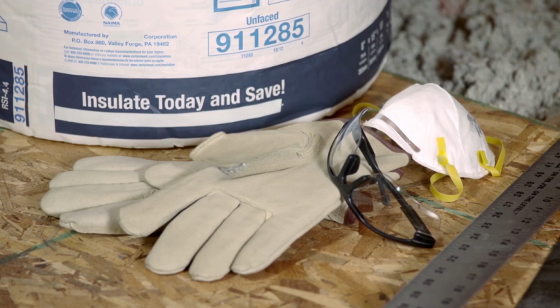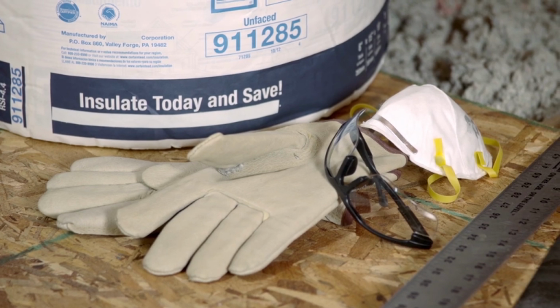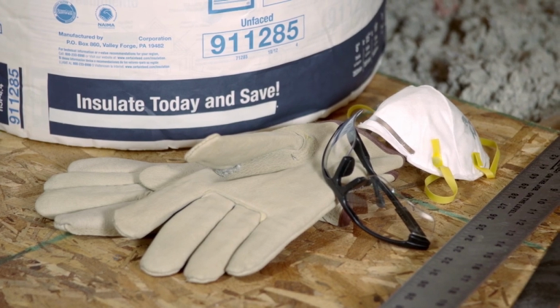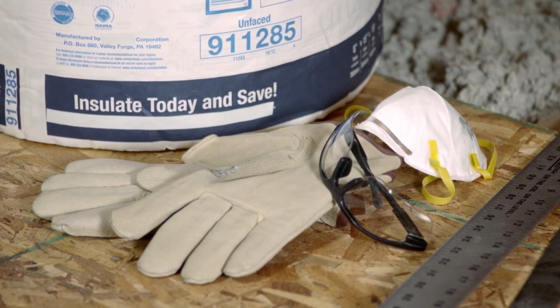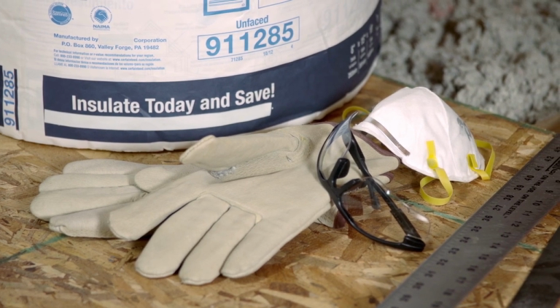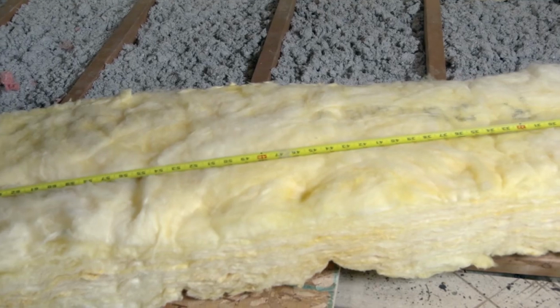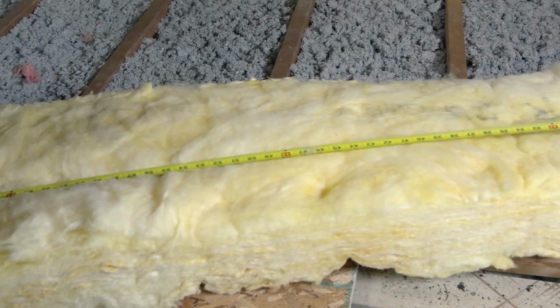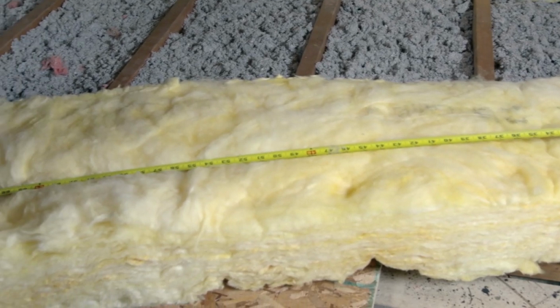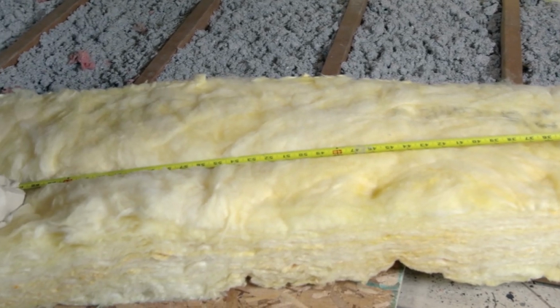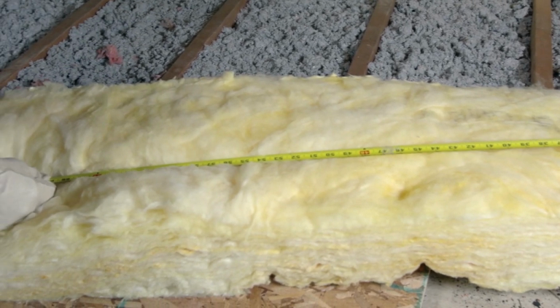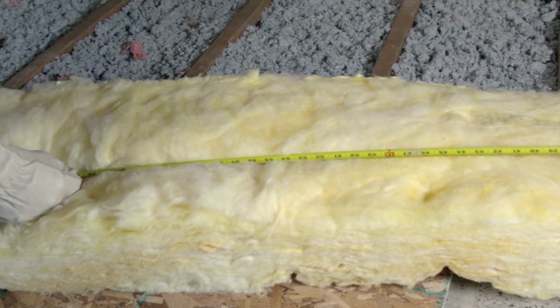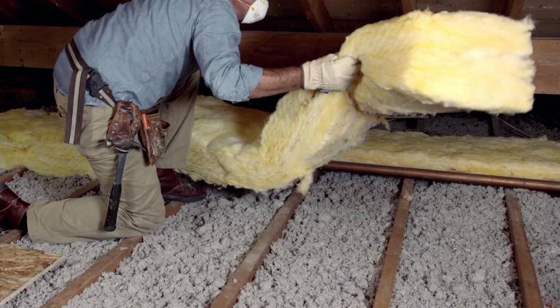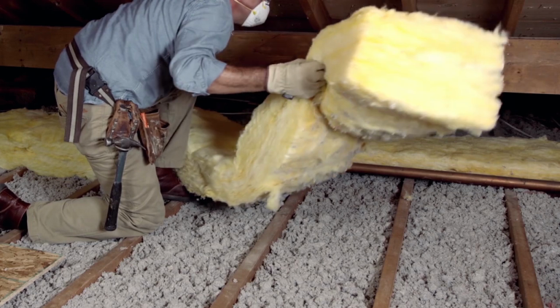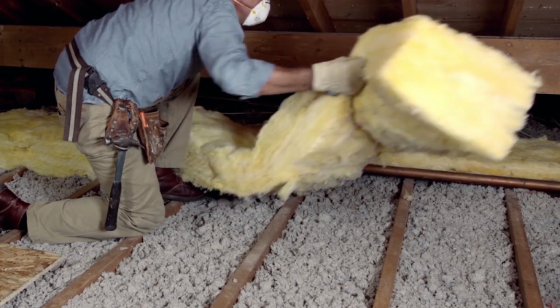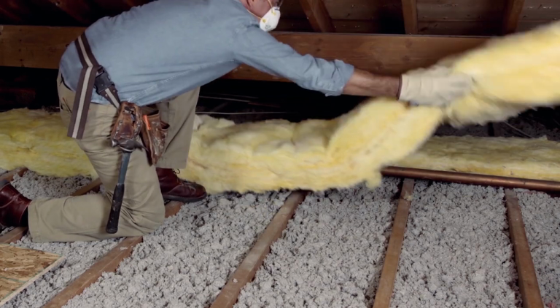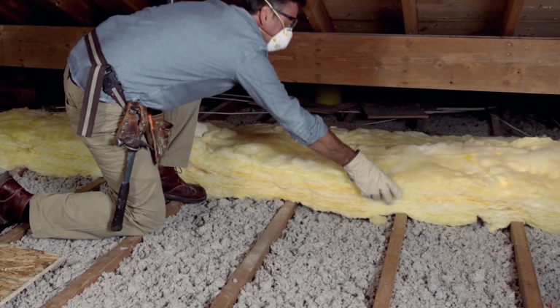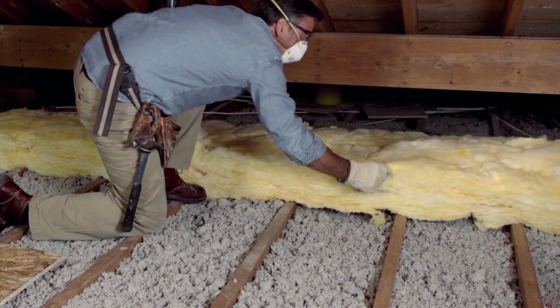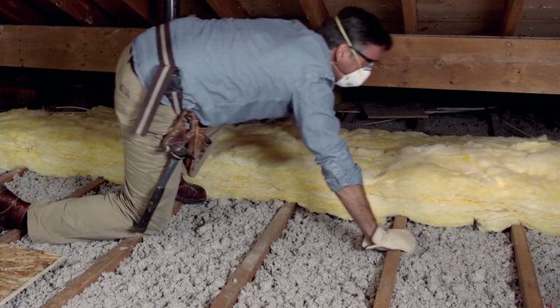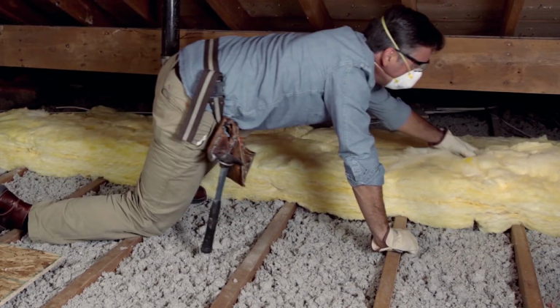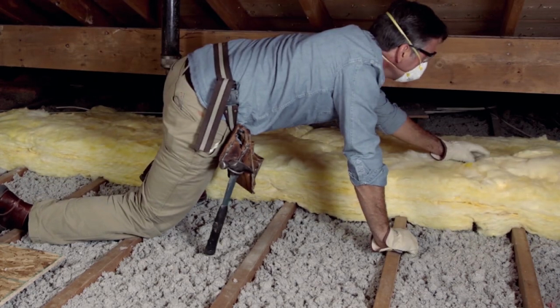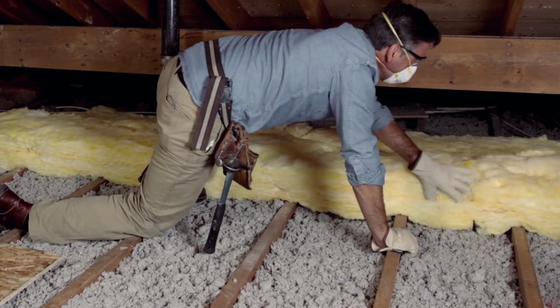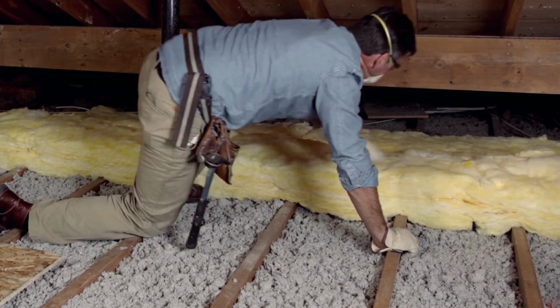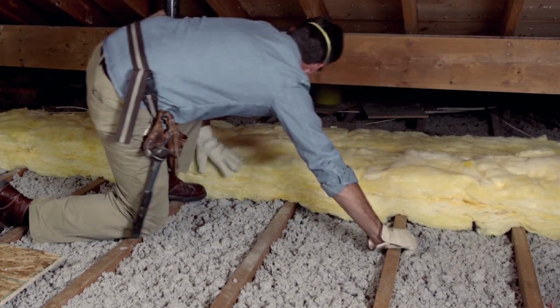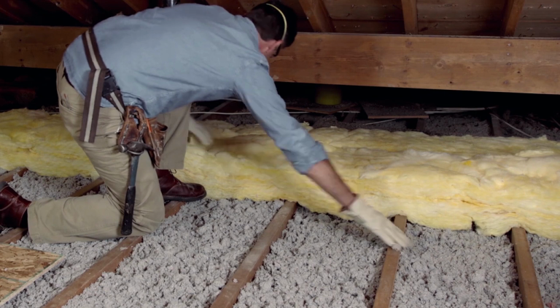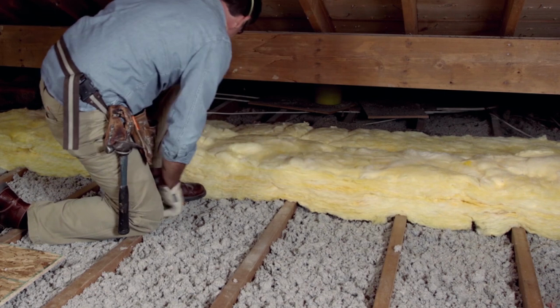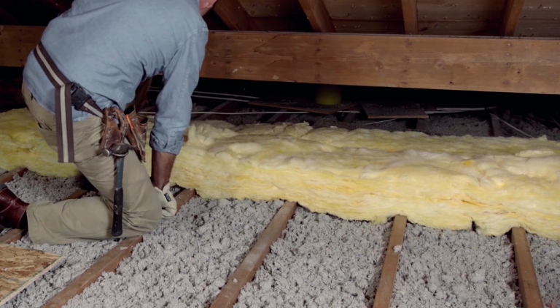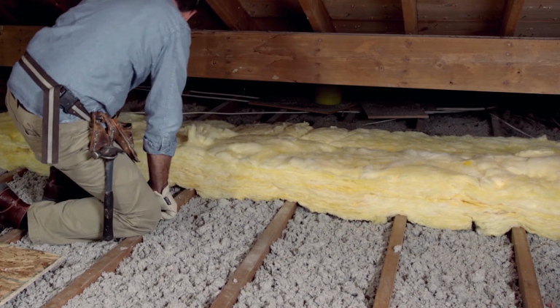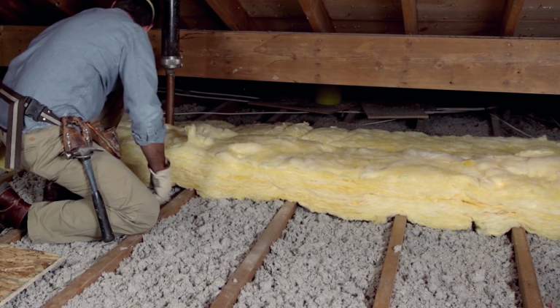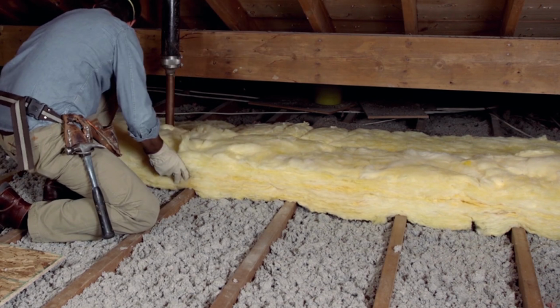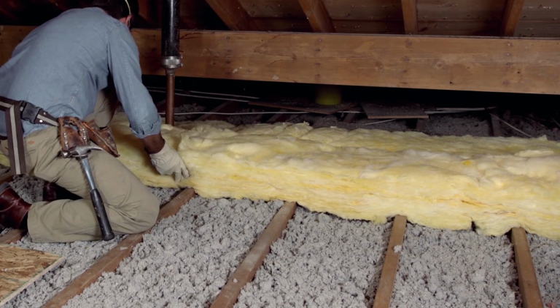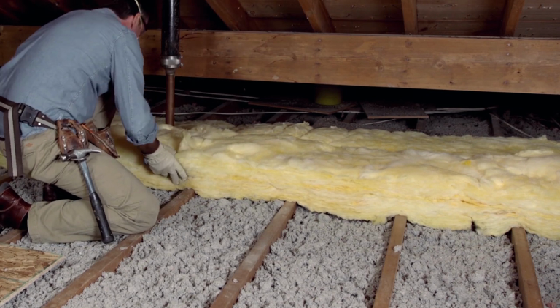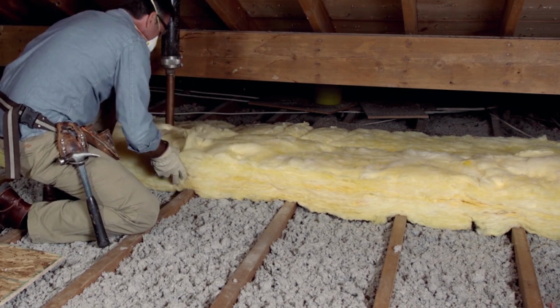So put on your safety gear and get started. In my case, I'm going to use some unfaced batt insulation that I'll roll out perpendicular to the joists. What that'll do is not only insulate in the cavity, but it'll also insulate against heat loss through the joists.